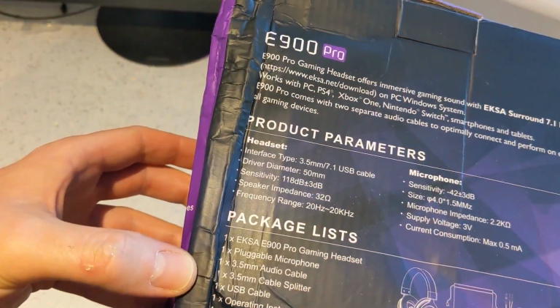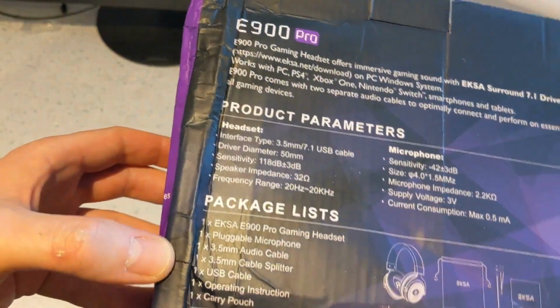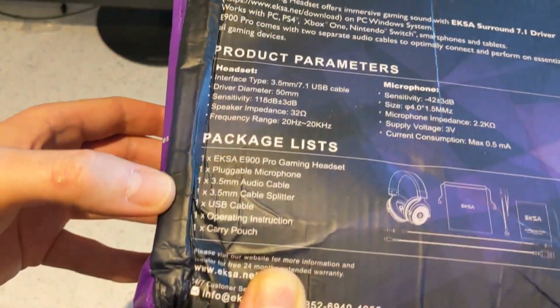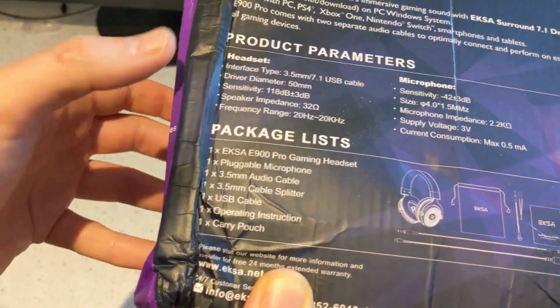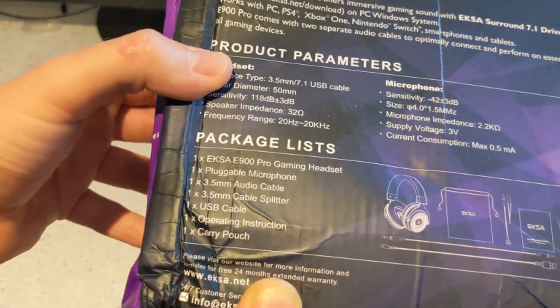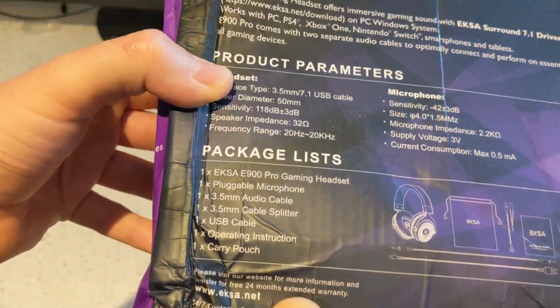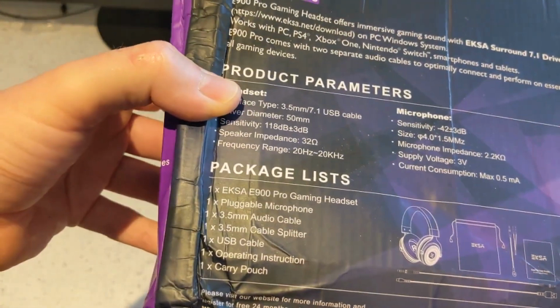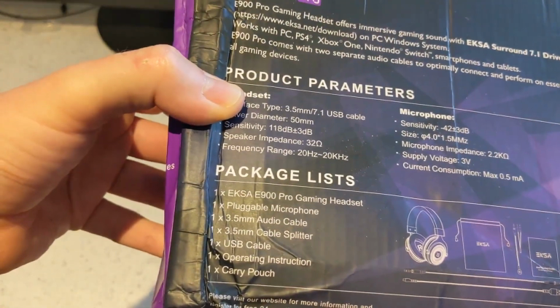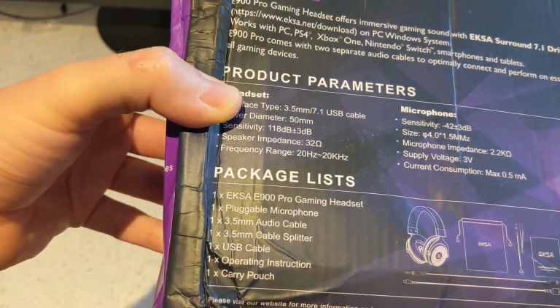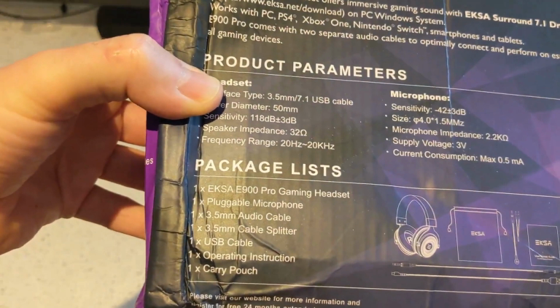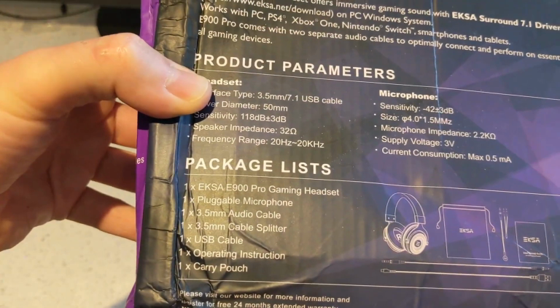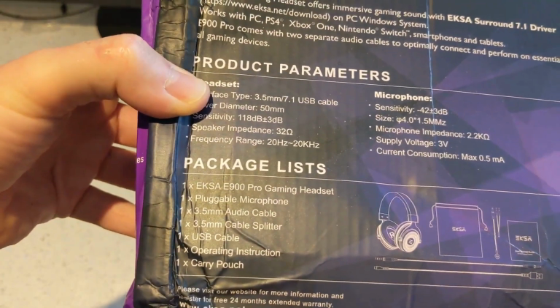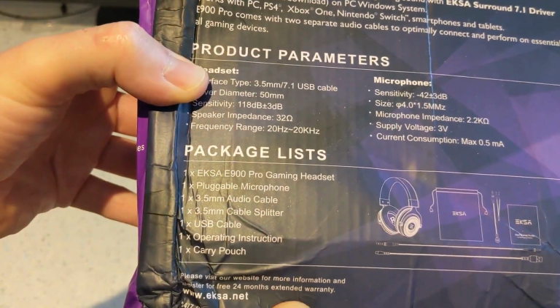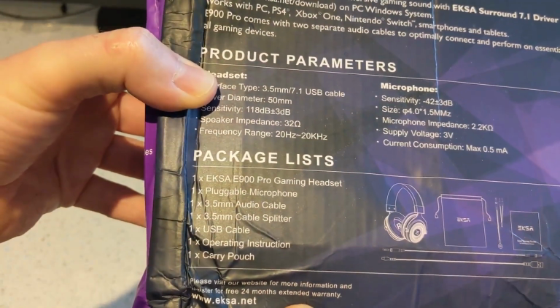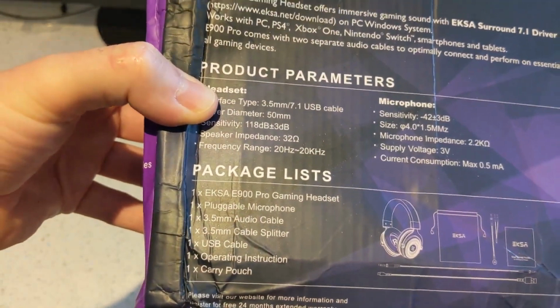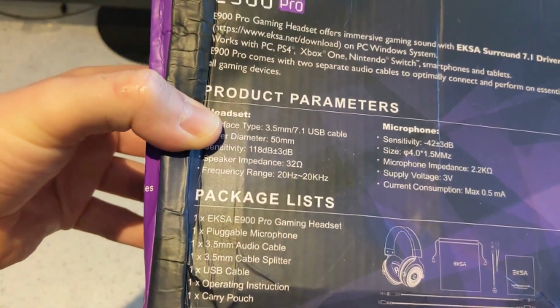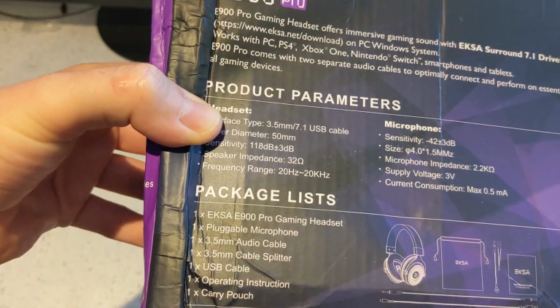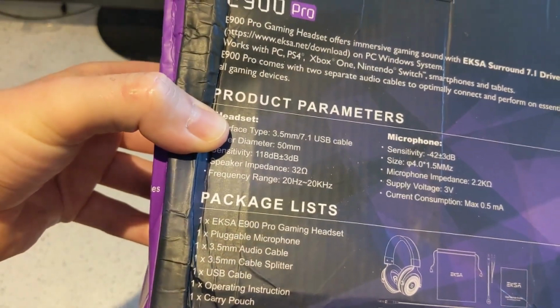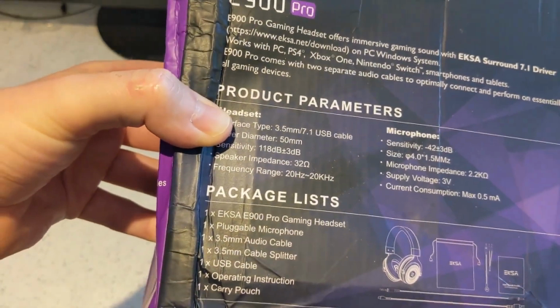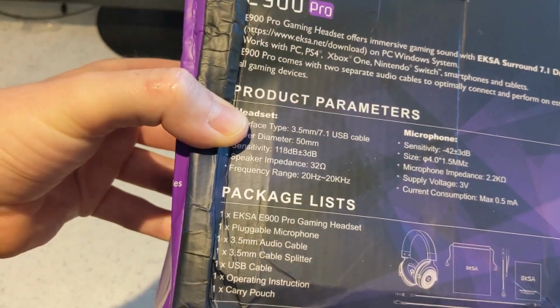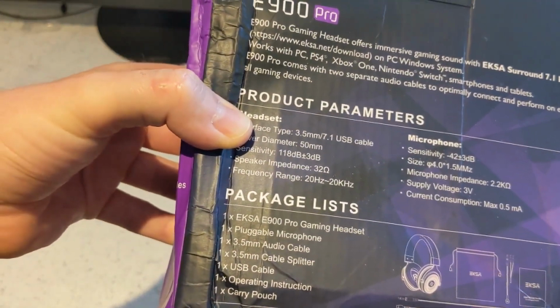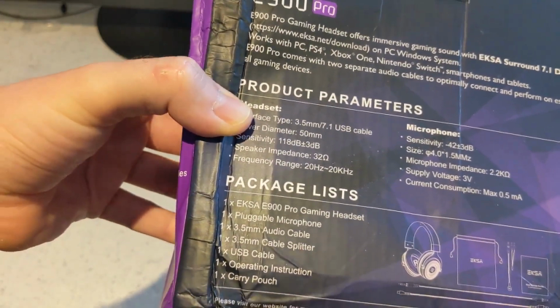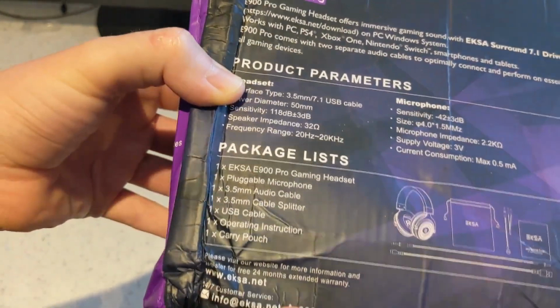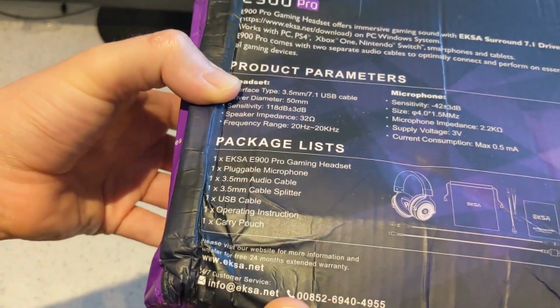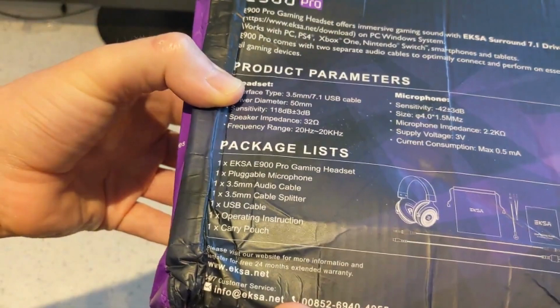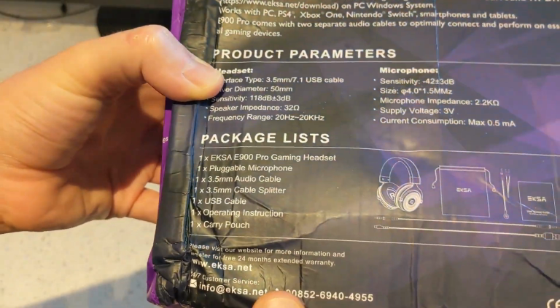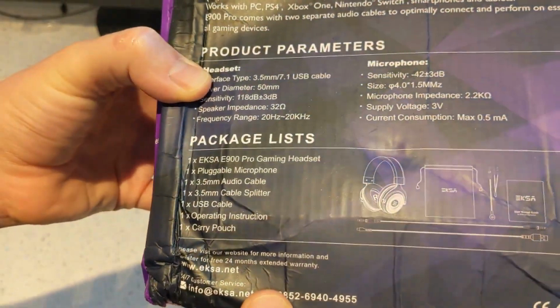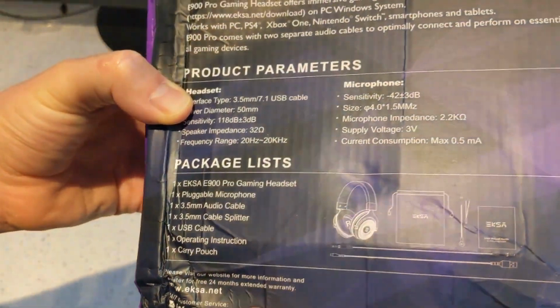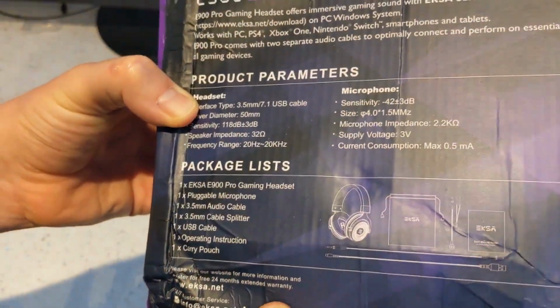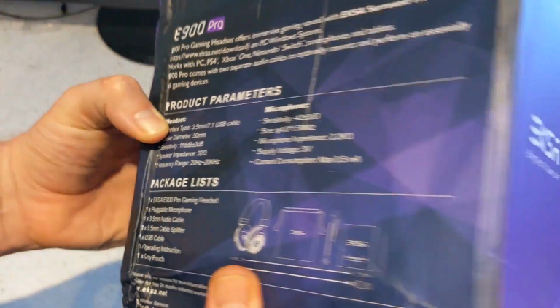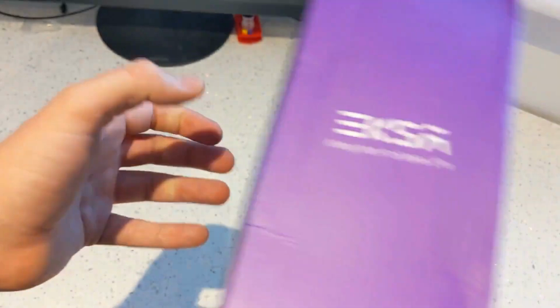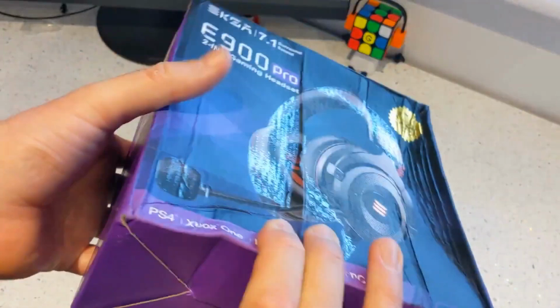What's in the box: we've got the headset, a pluggable microphone, audio cable, cable splitter, USB cable, operating instructions, and a carry pouch.